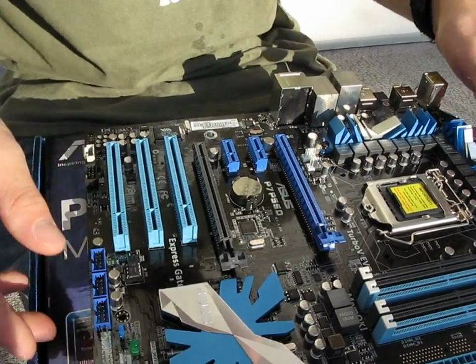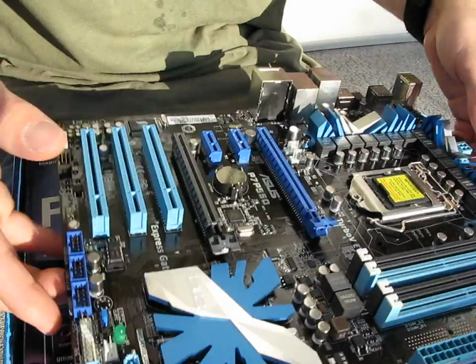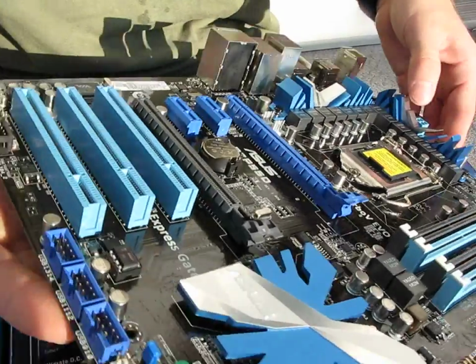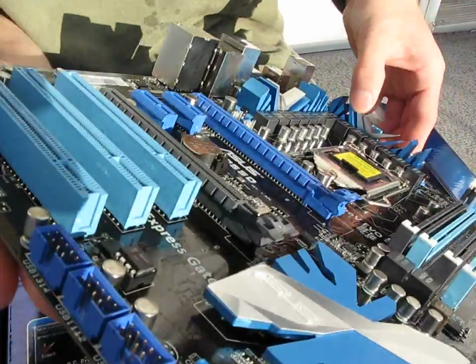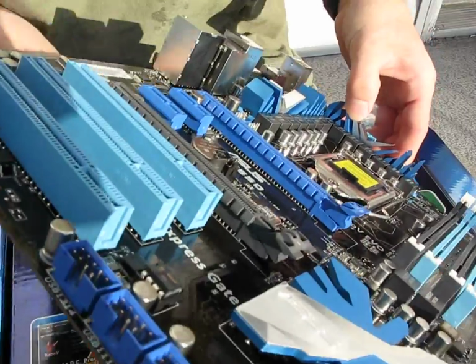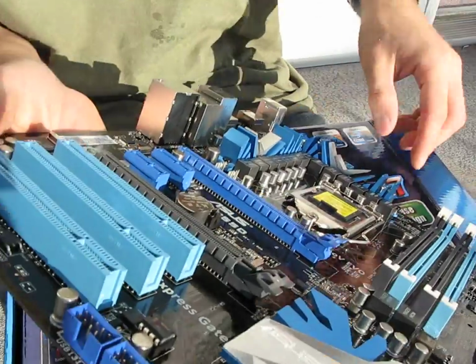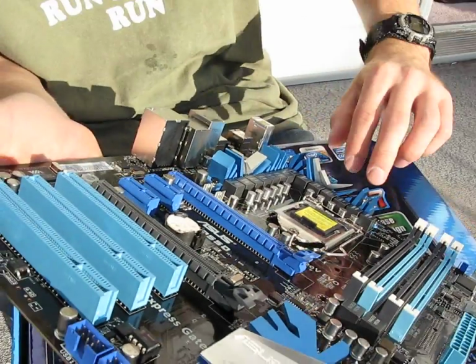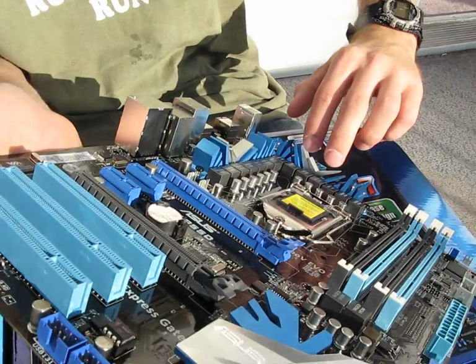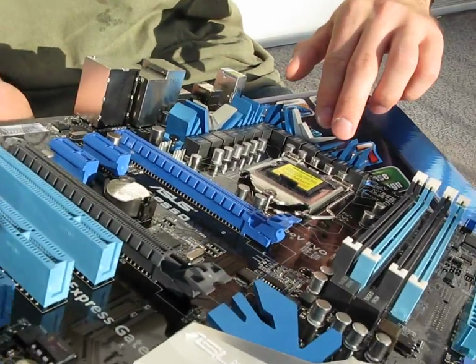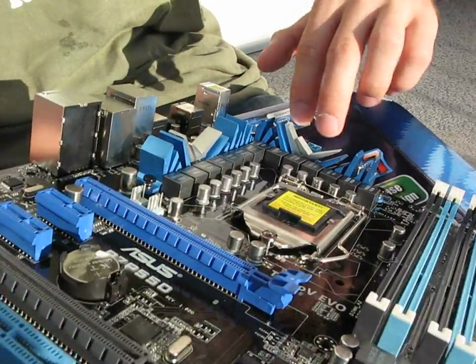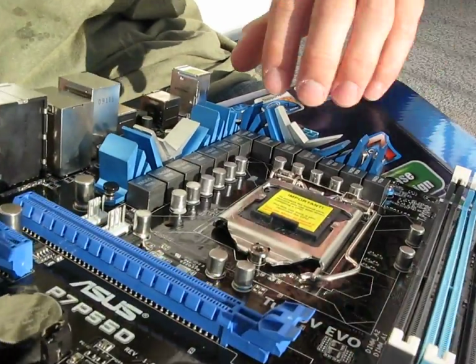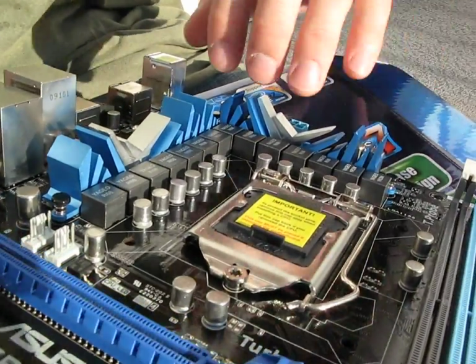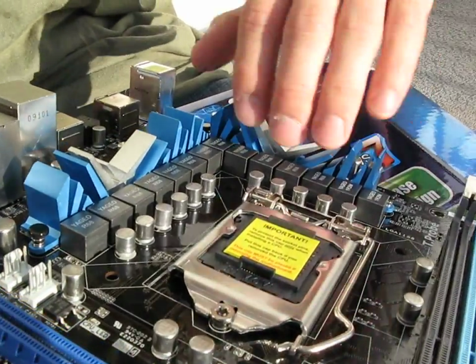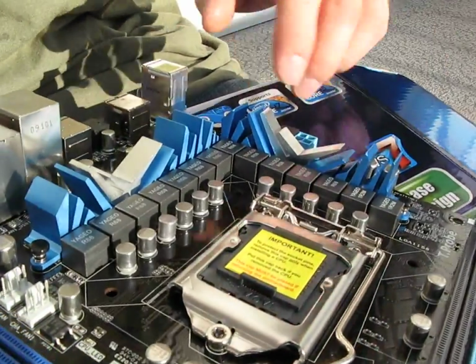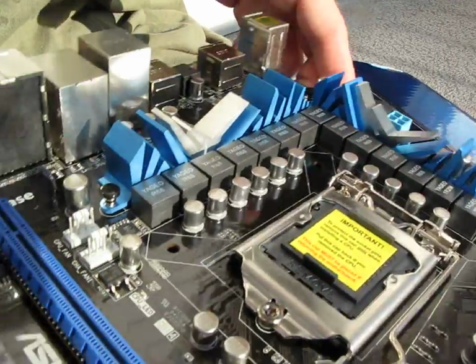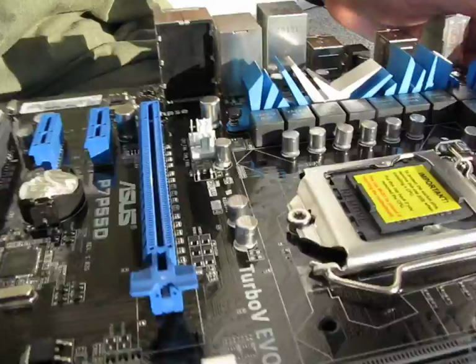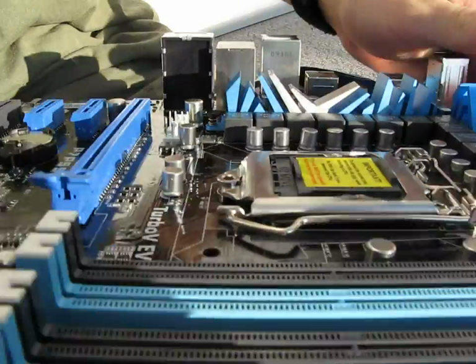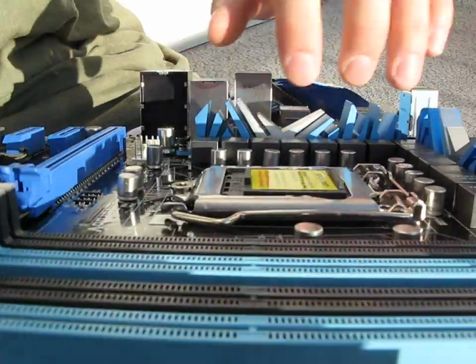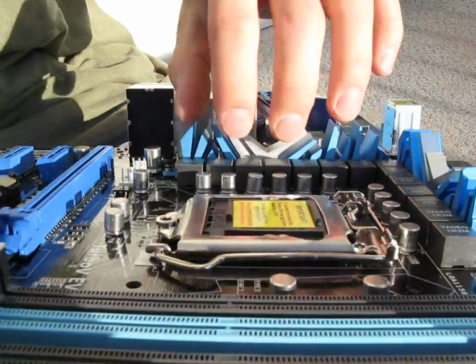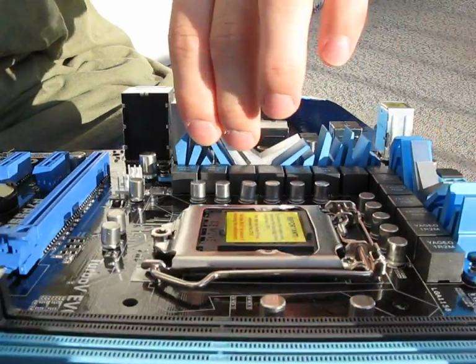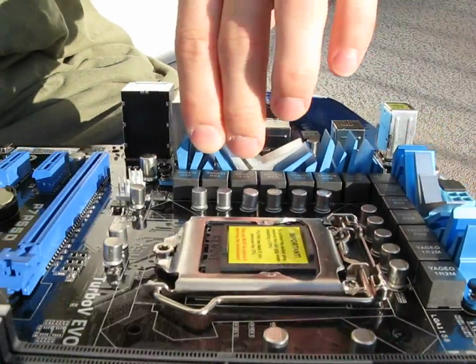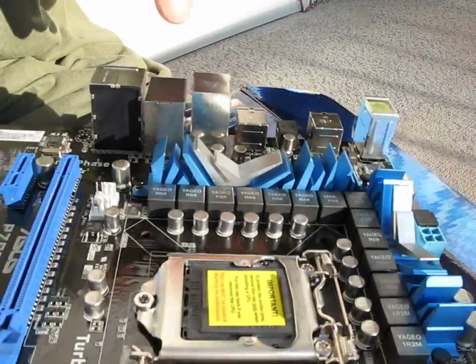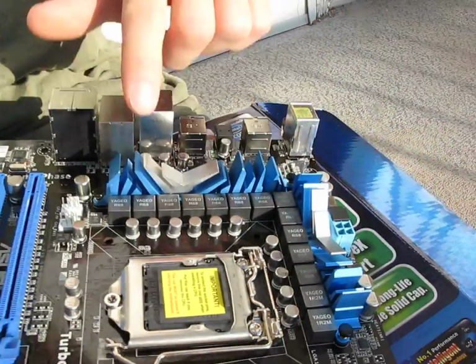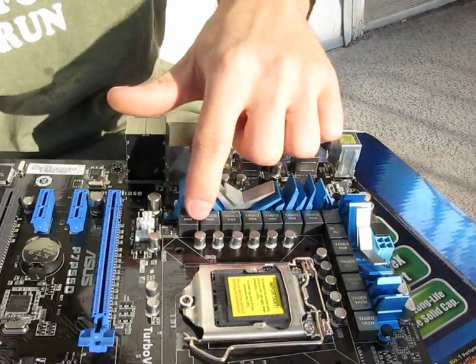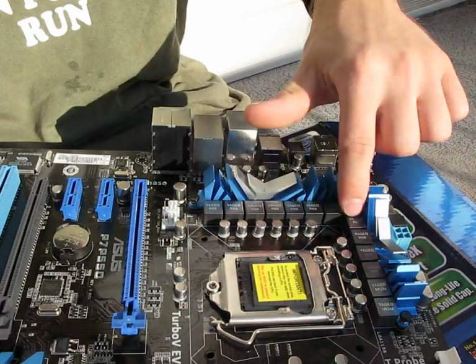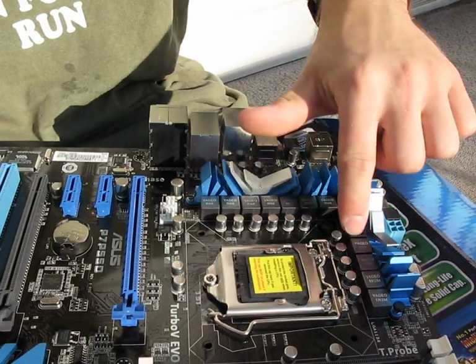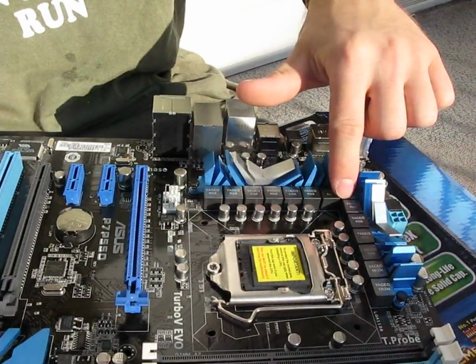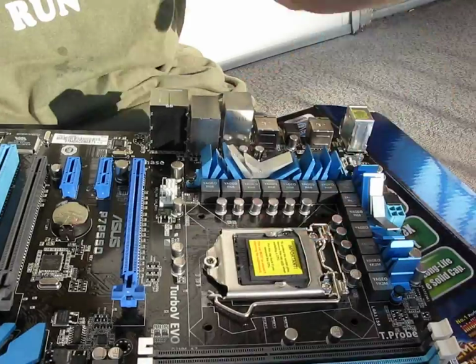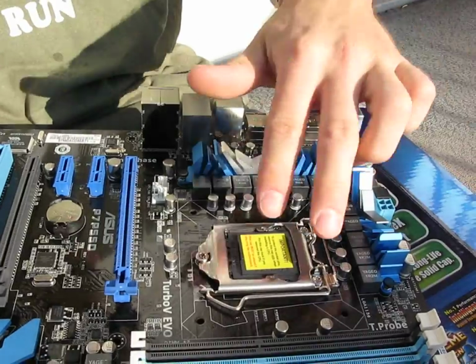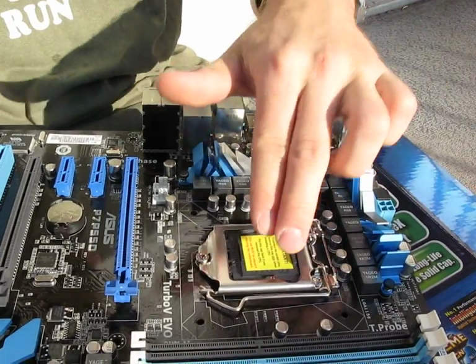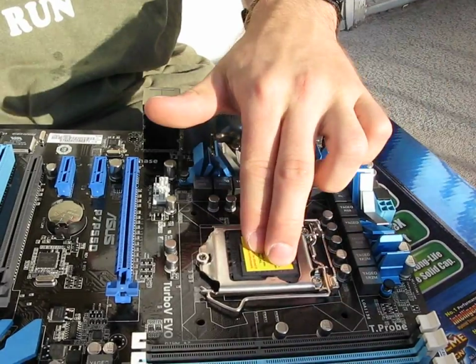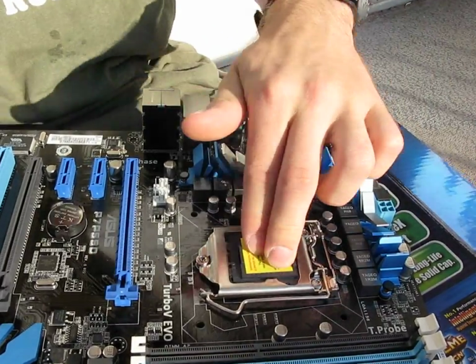Now they're using these cool icicle-looking coolers on the MOSFETs — I really like these. As I mentioned before, we've got a 12-plus-2 phase power design. Here's your 1156 socket.